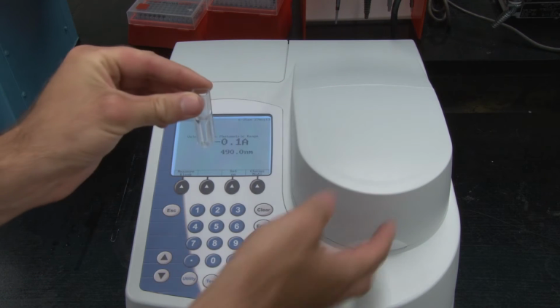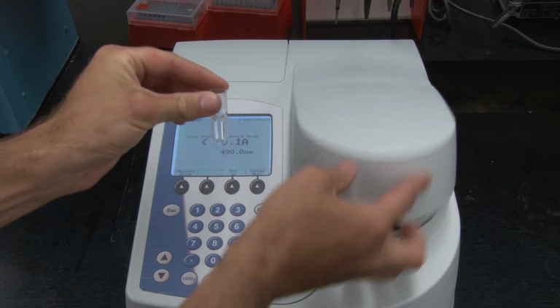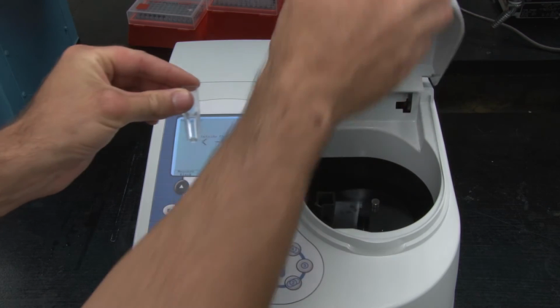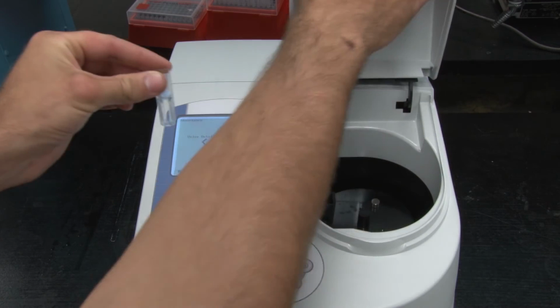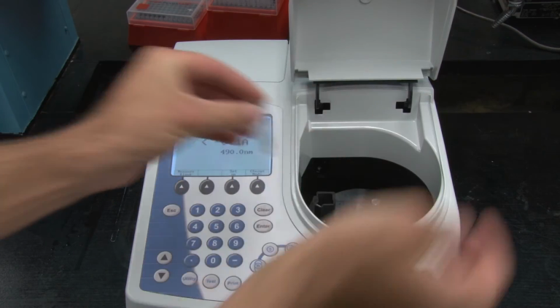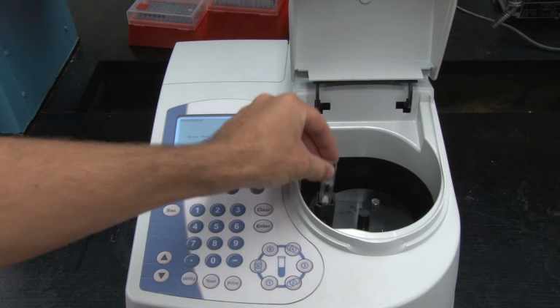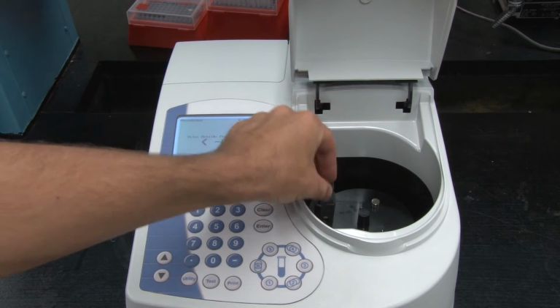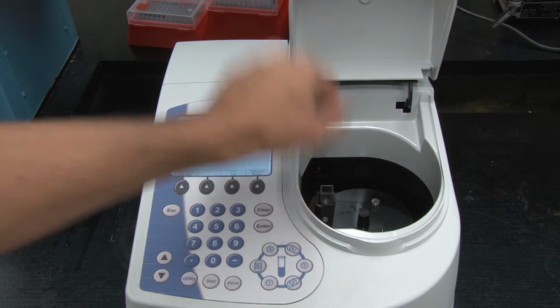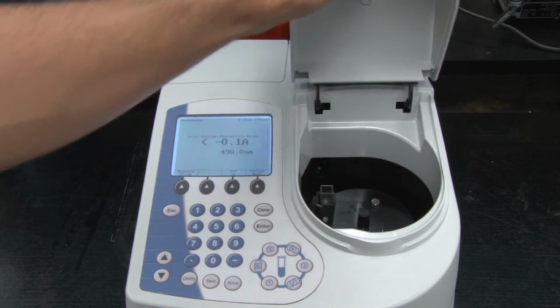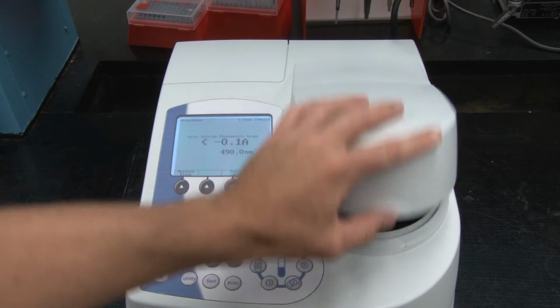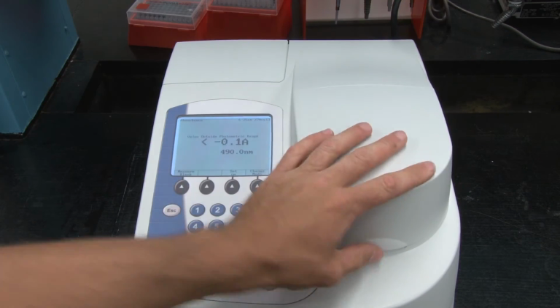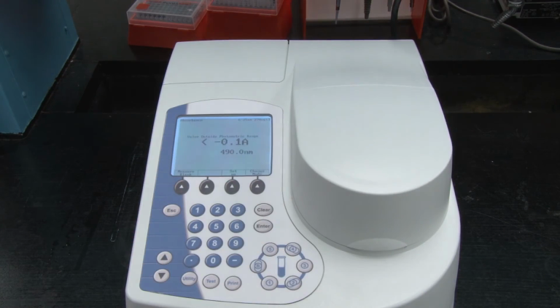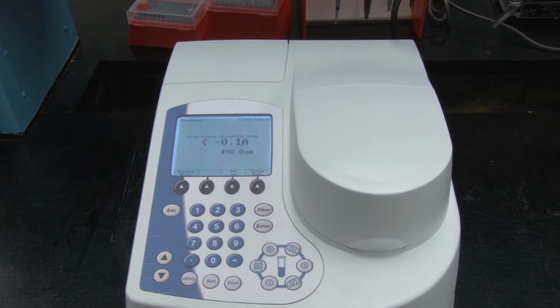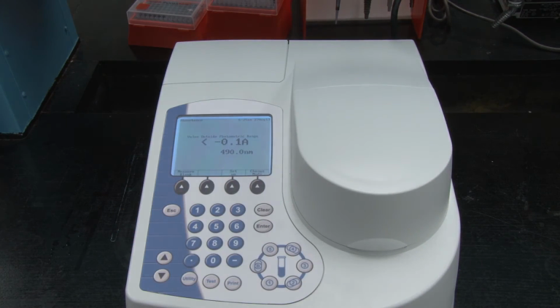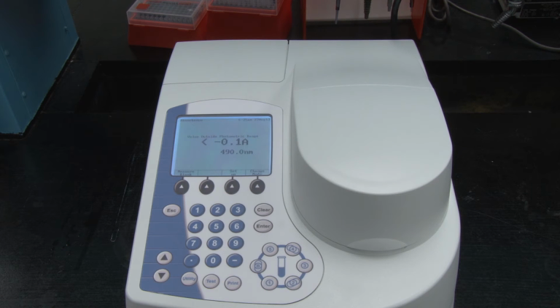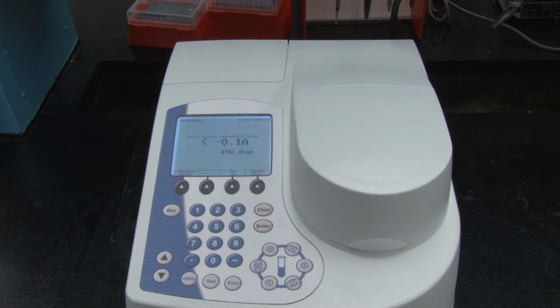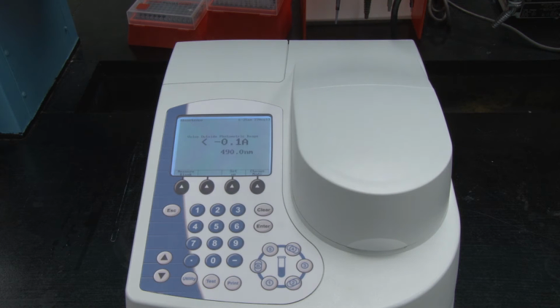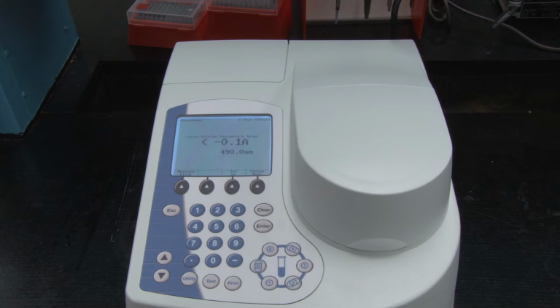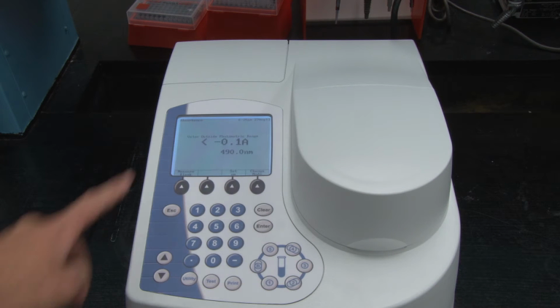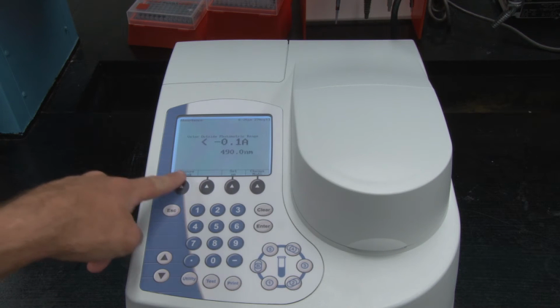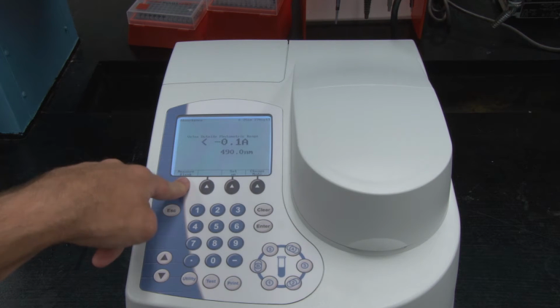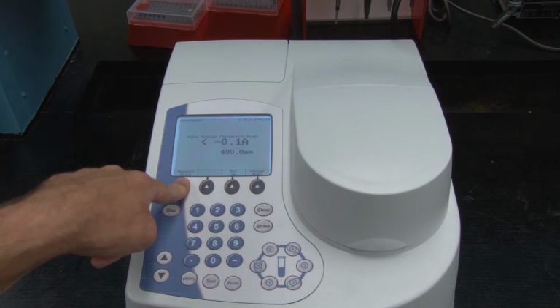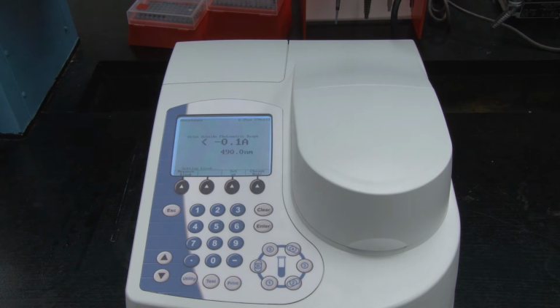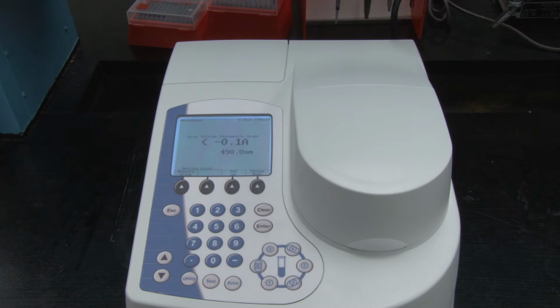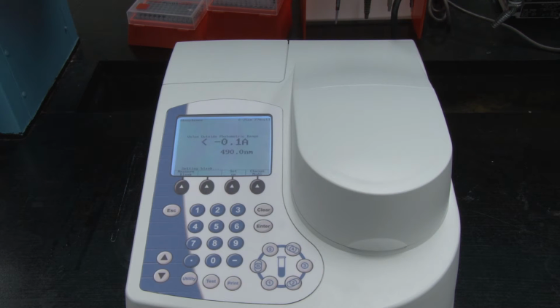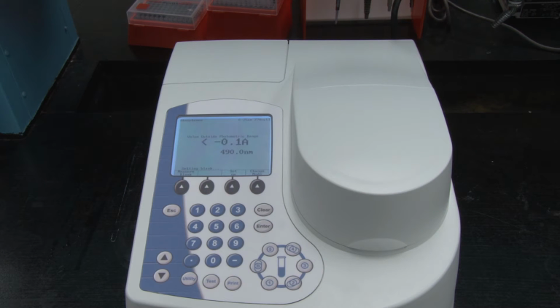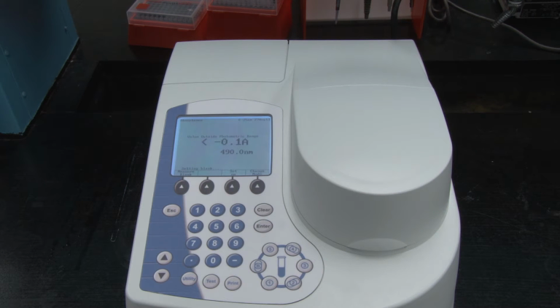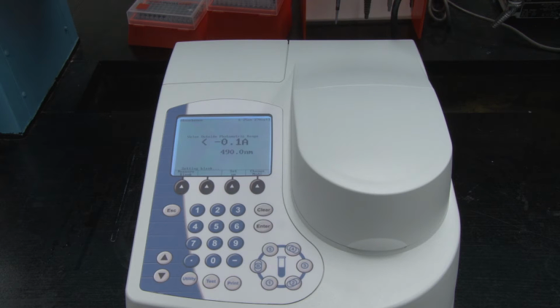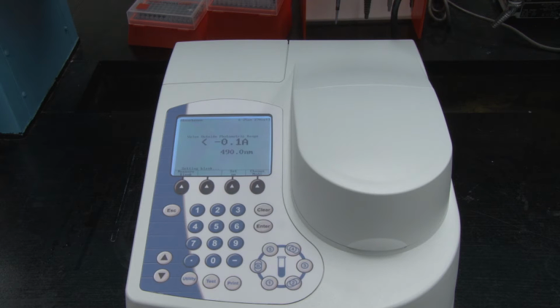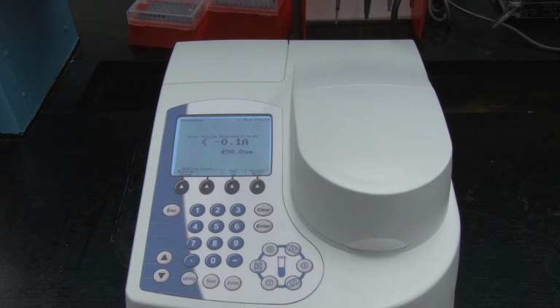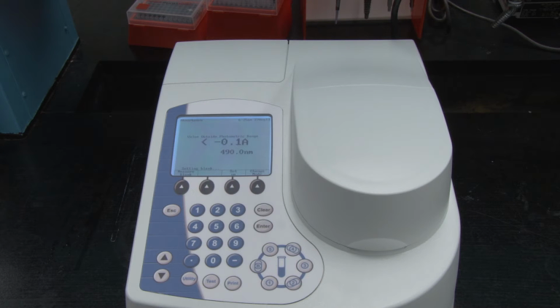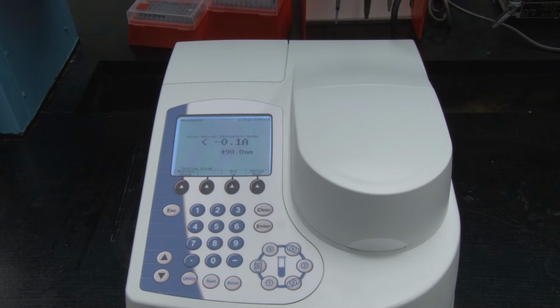Blank the spectrophotometer by inserting a cuvette containing the background of your sample, ensuring that the arrow of the cuvette faces from front to back. Press the blank button and the spectrophotometer will calibrate so that your blank will read zero.